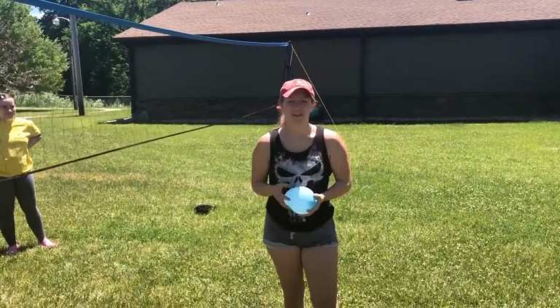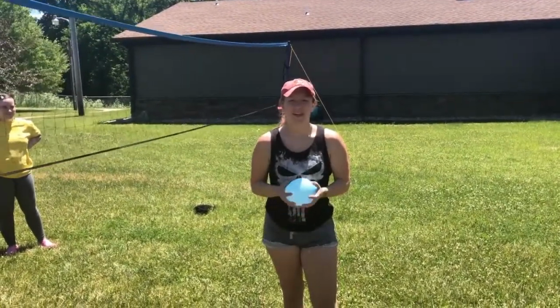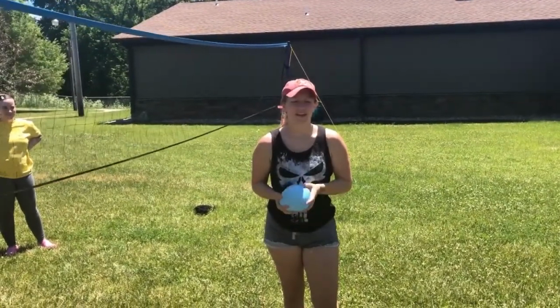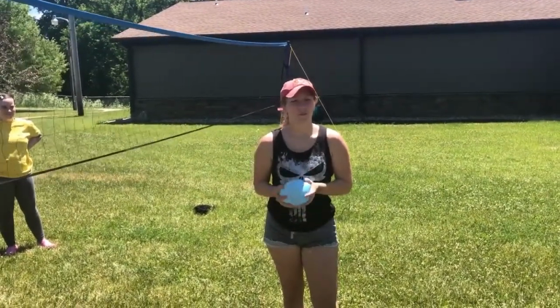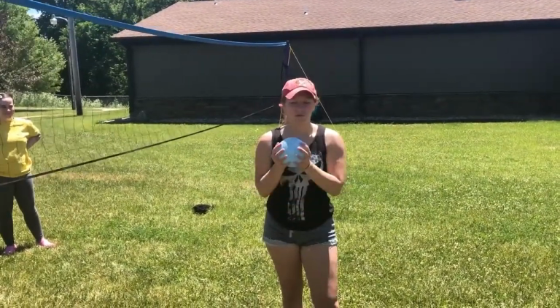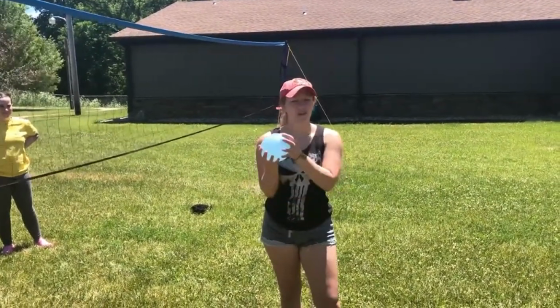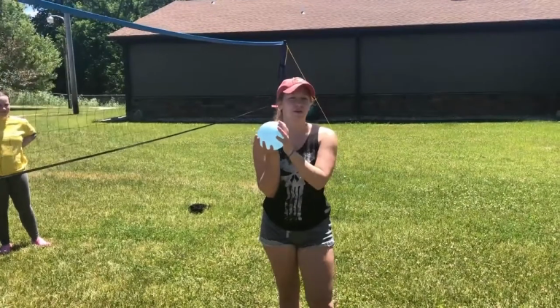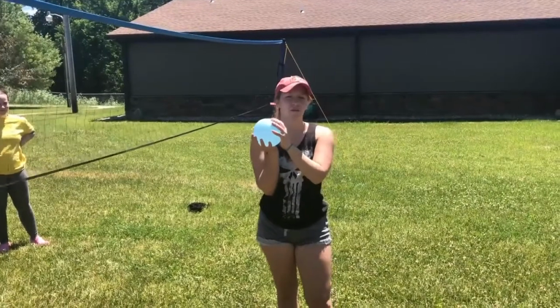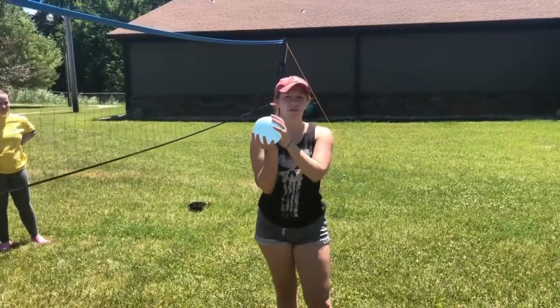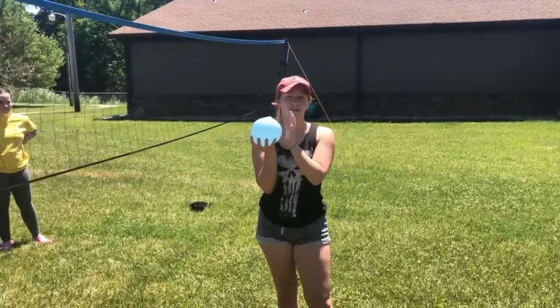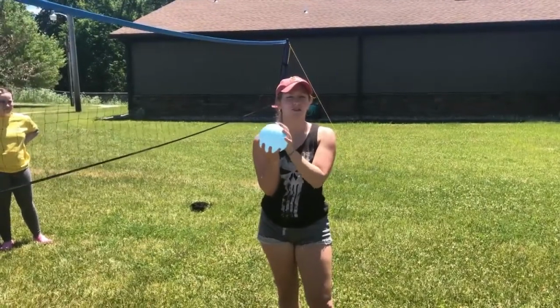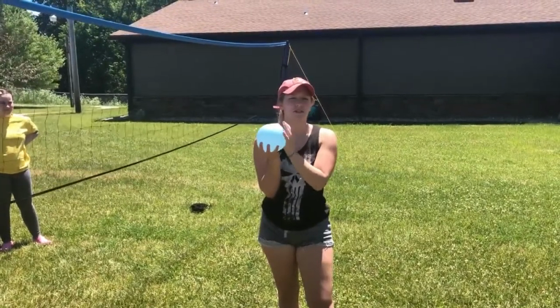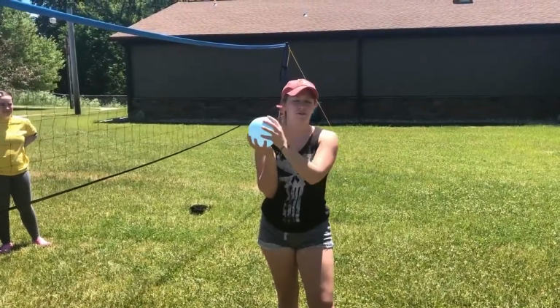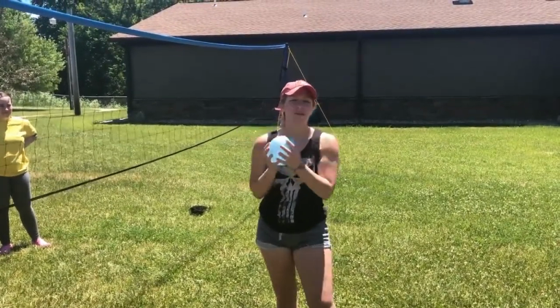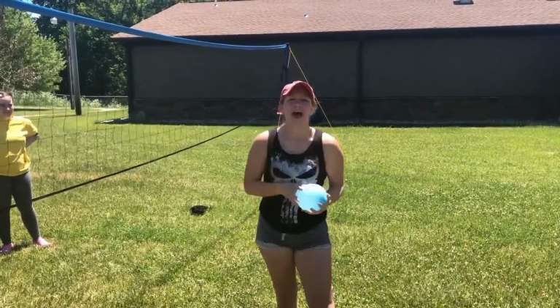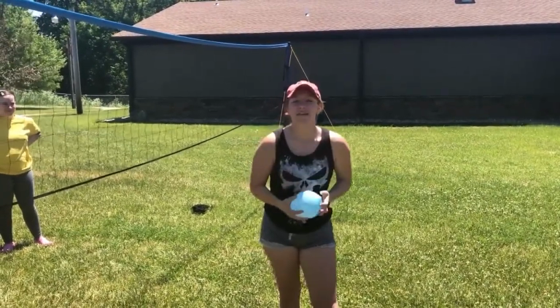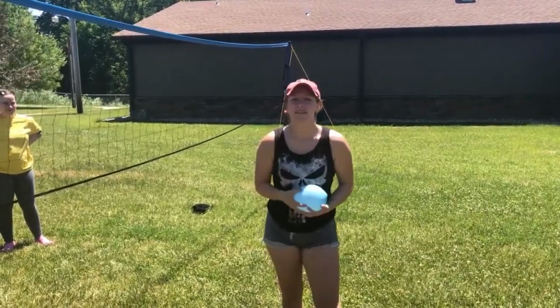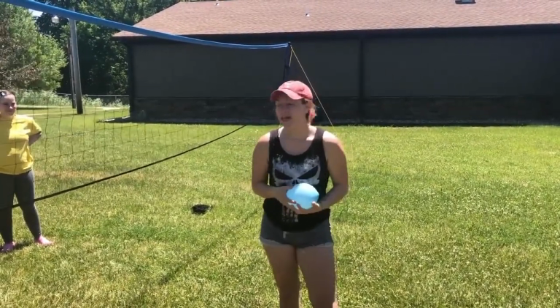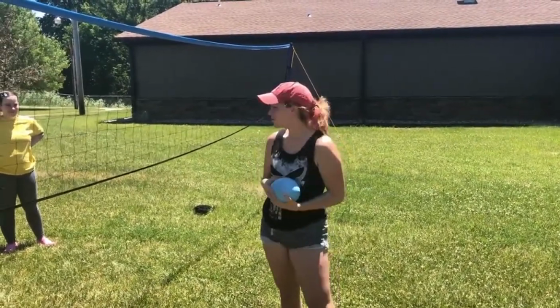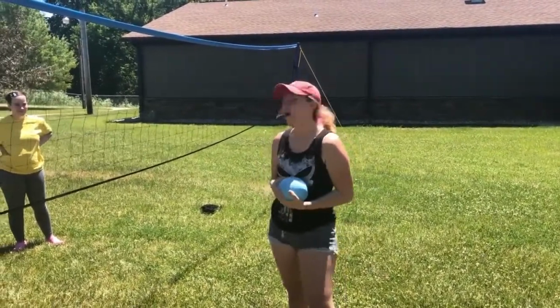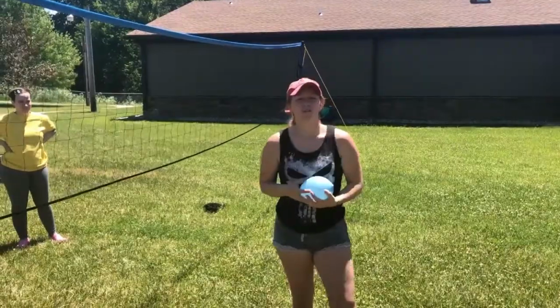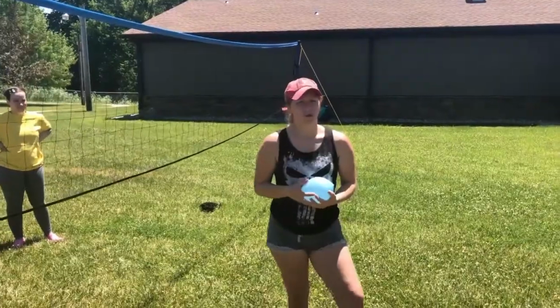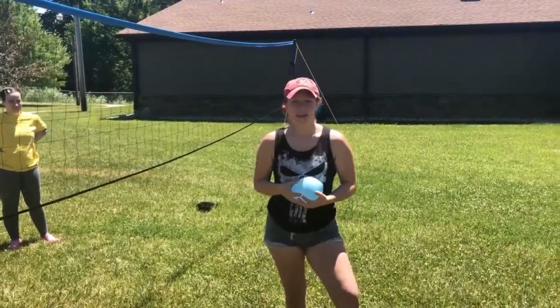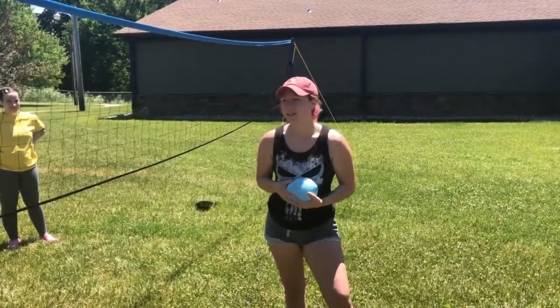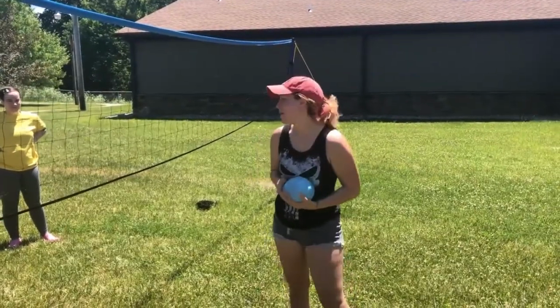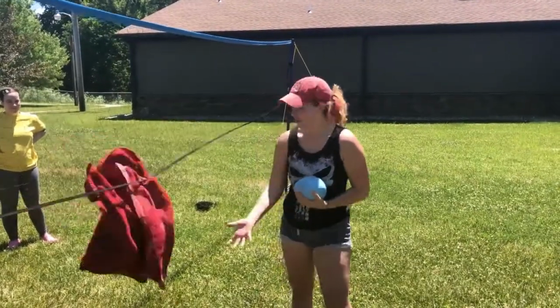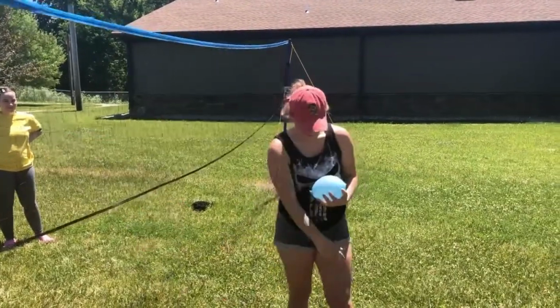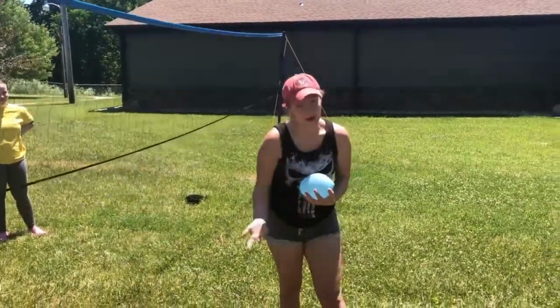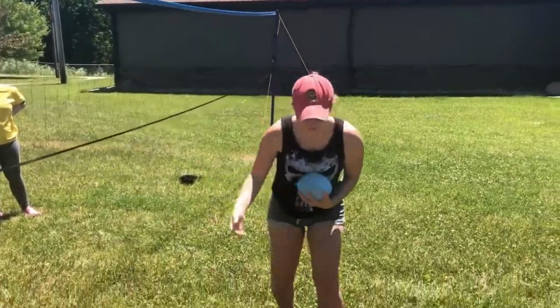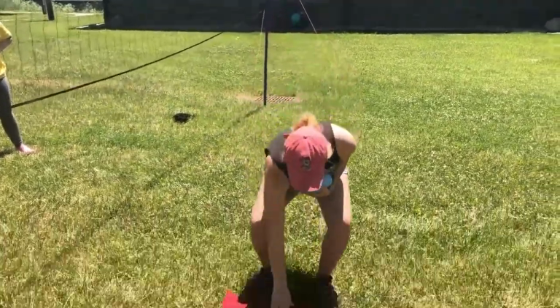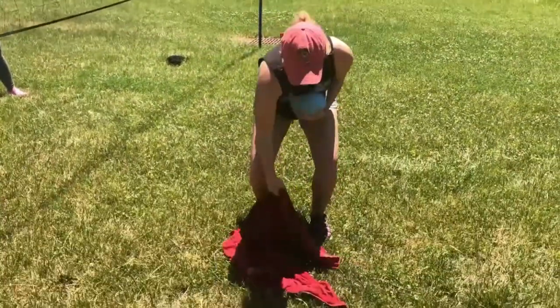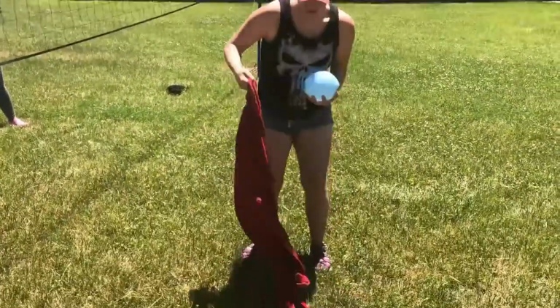What you'll need is a balloon. We actually used a regular balloon because it's a little sturdier so you can get more throws in. And then some damp towels or small throw blankets, which my friend just threw at me.